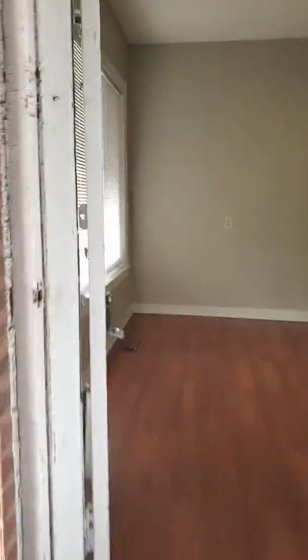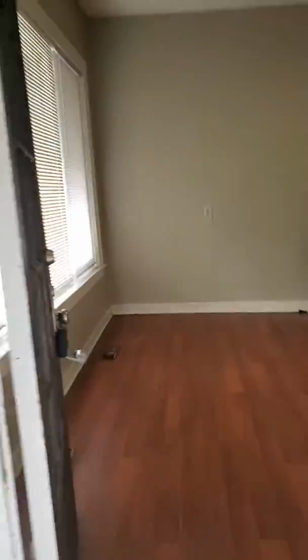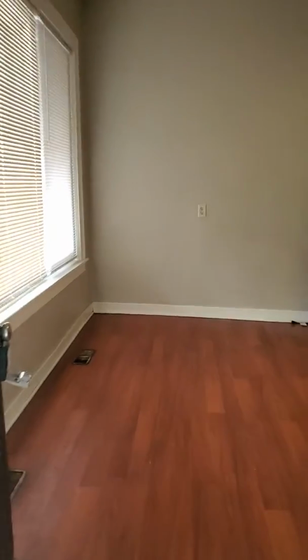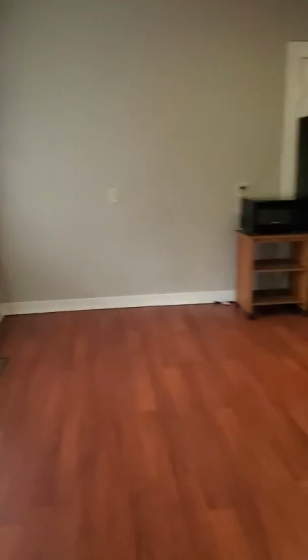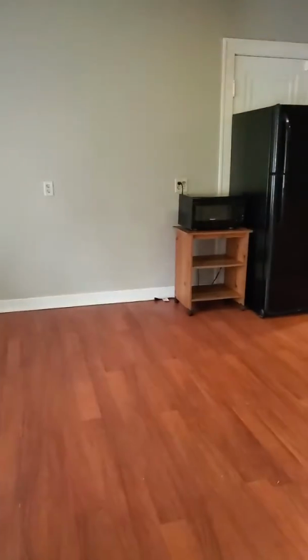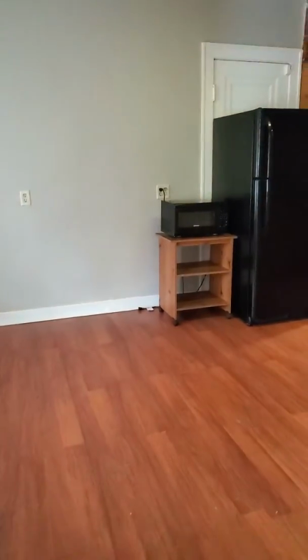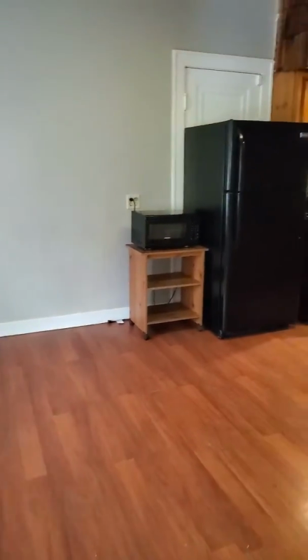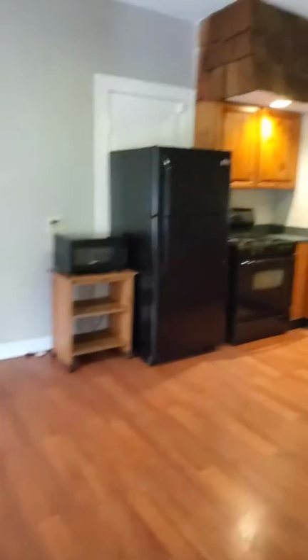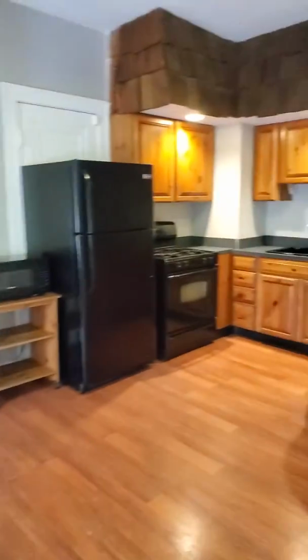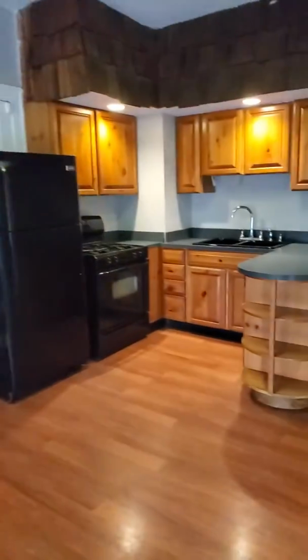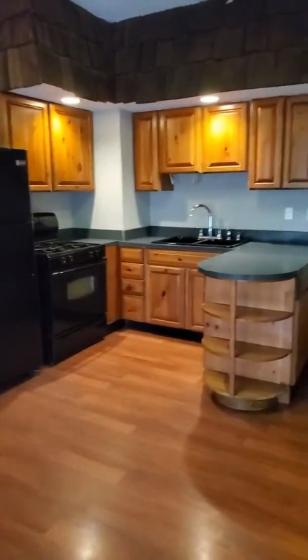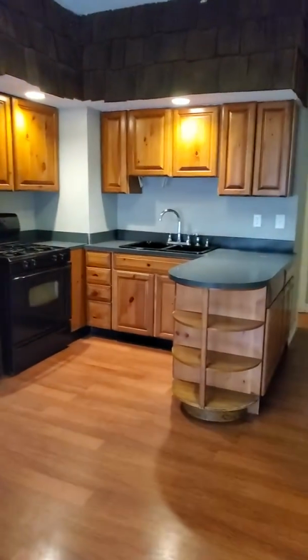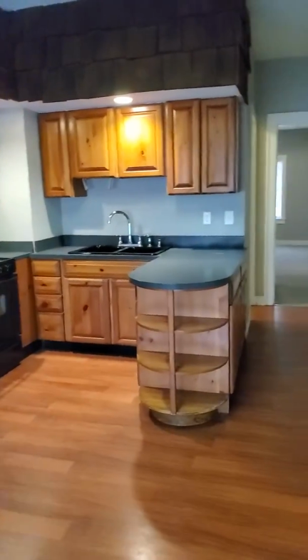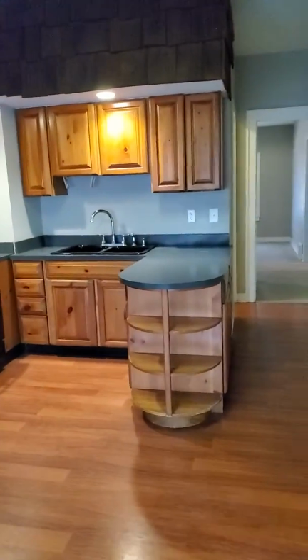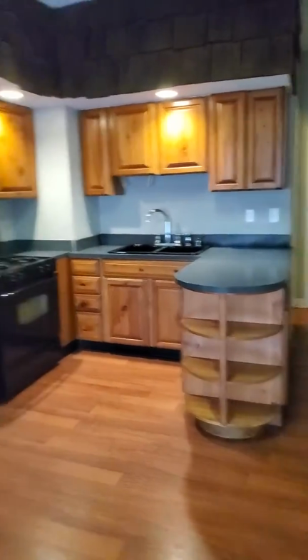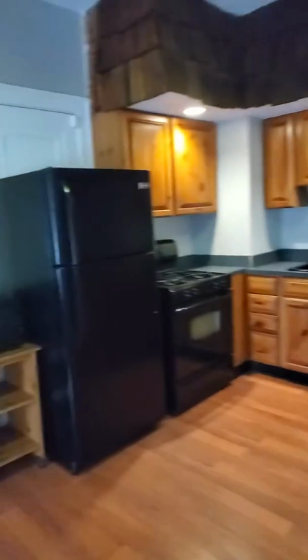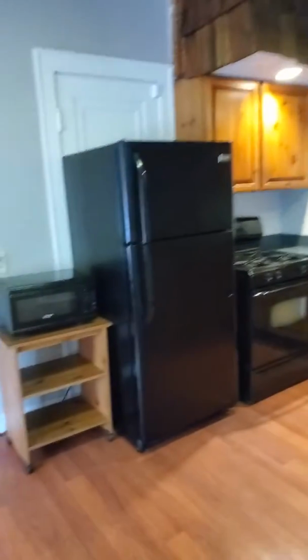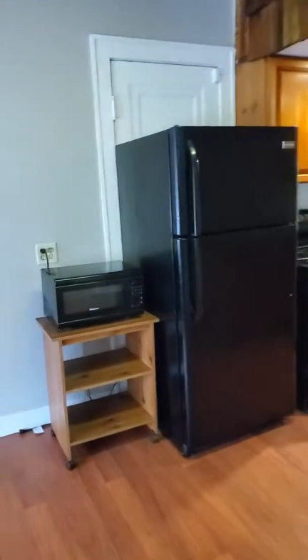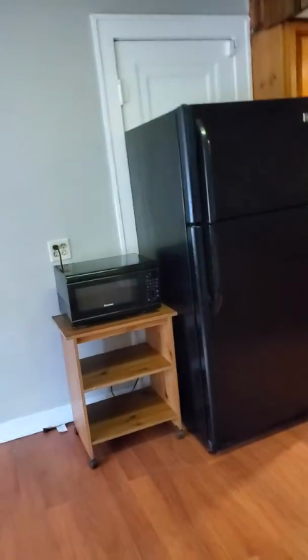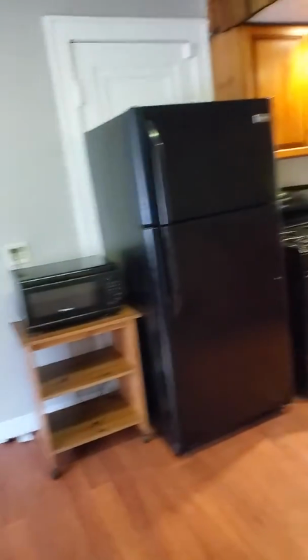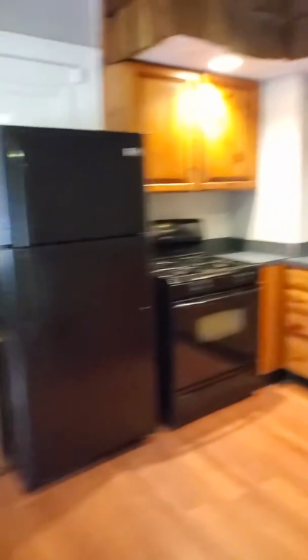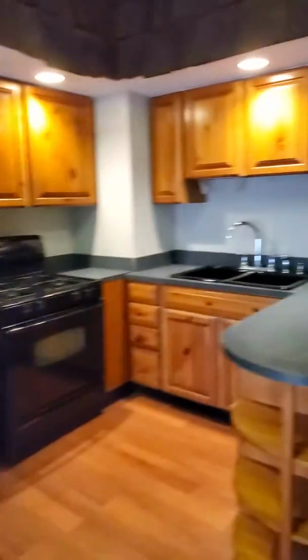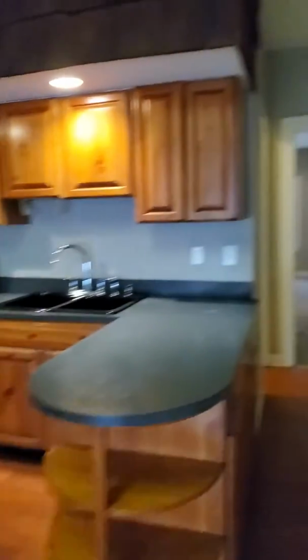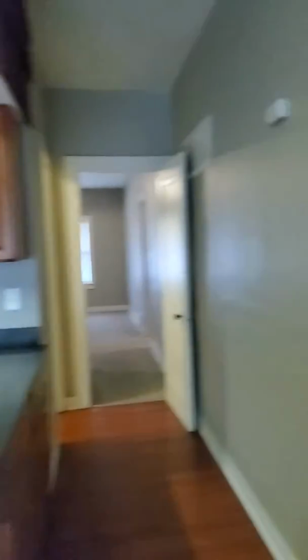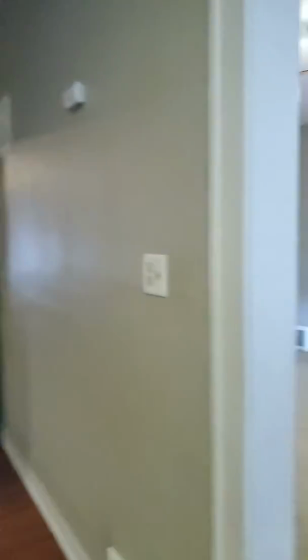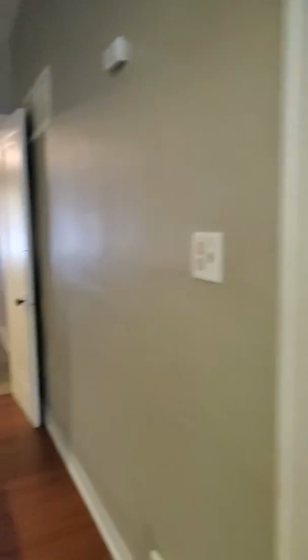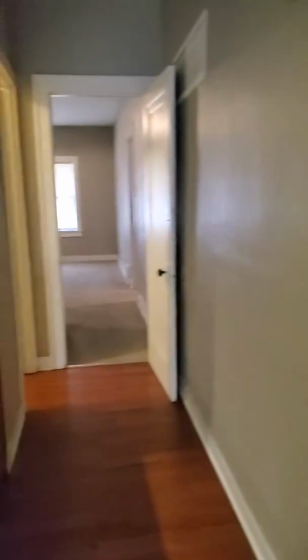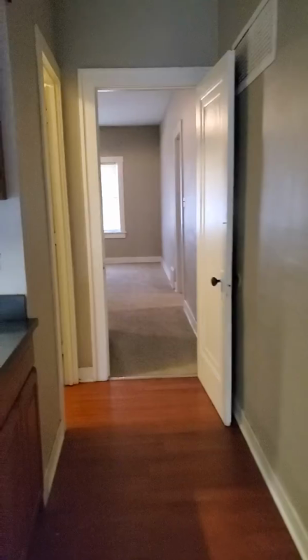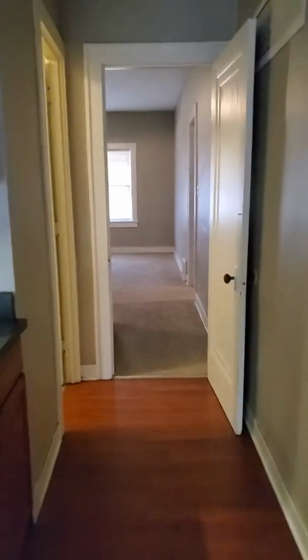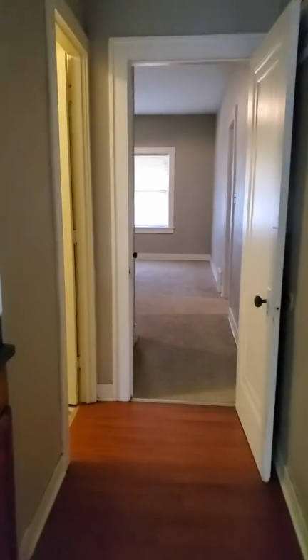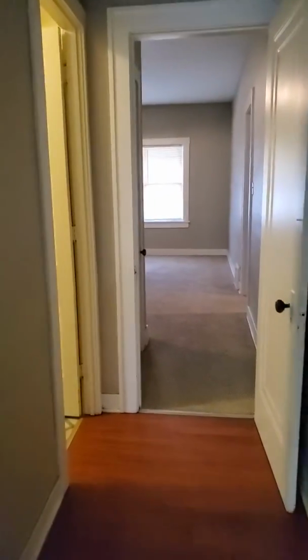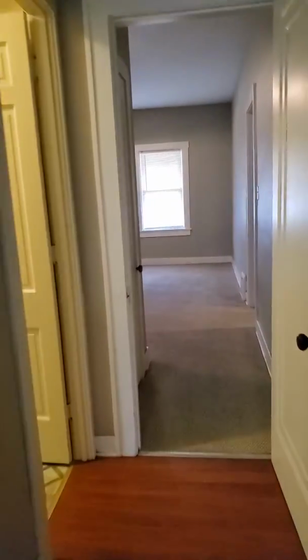First we're going to enter into the very large kitchen, which does include a fridge and a stove. And if you walk straight down the hallway here you'll get to your very large pantry.